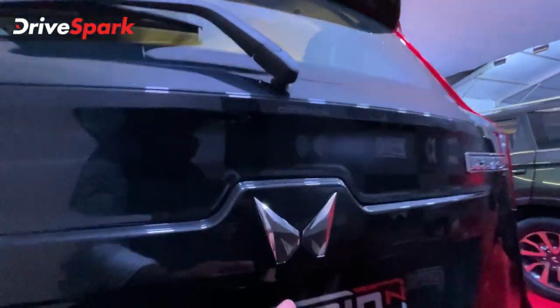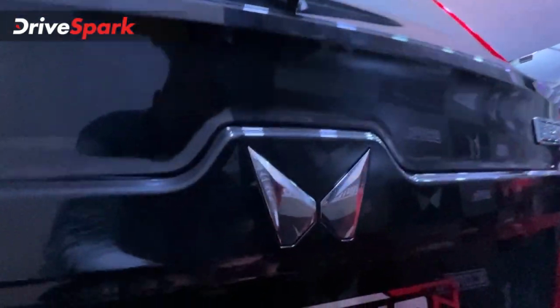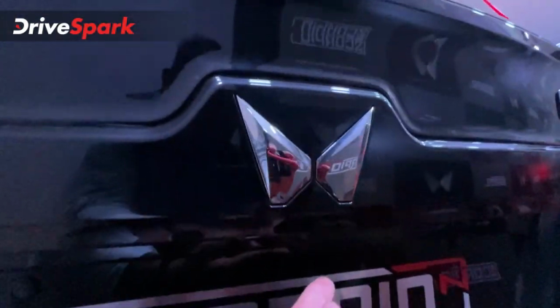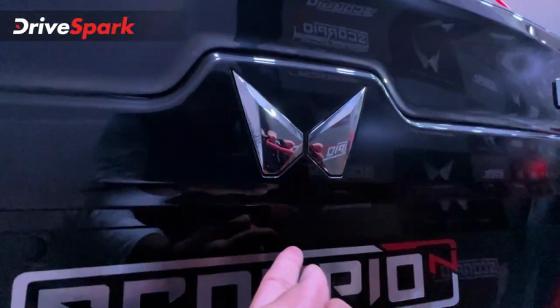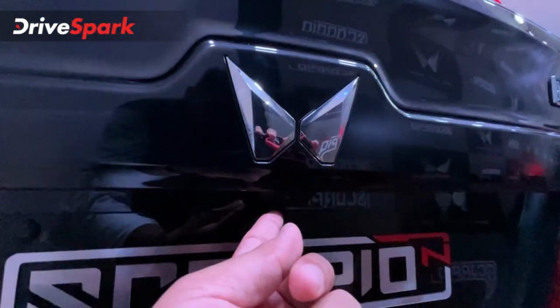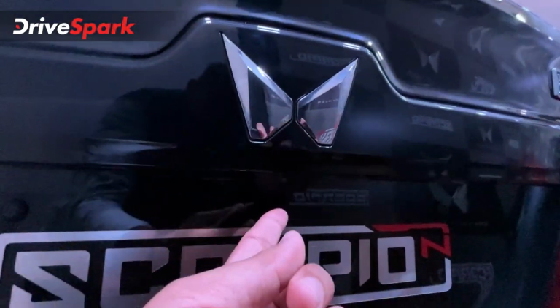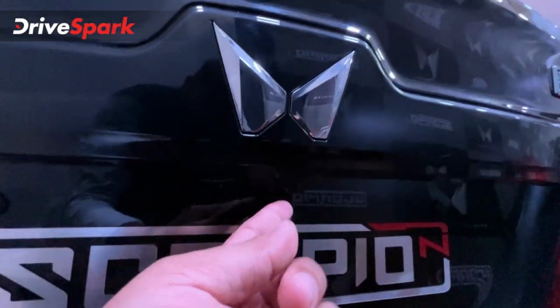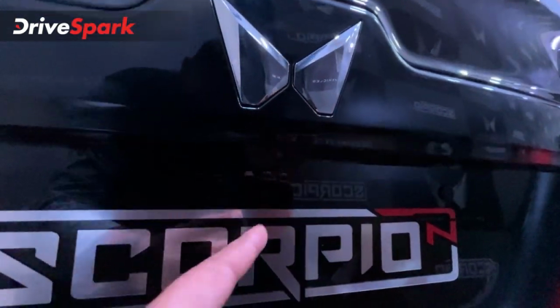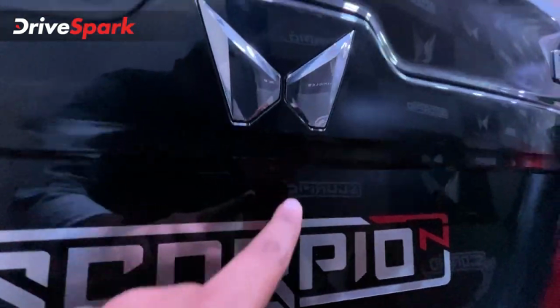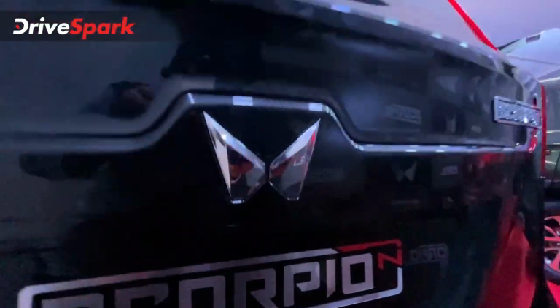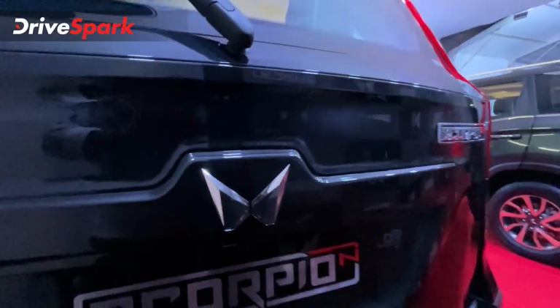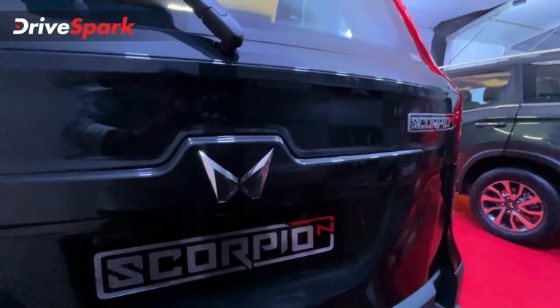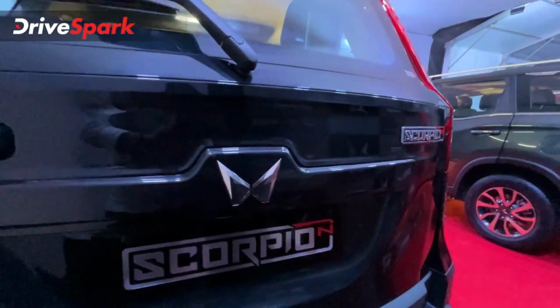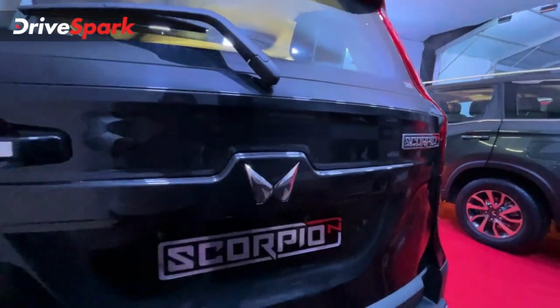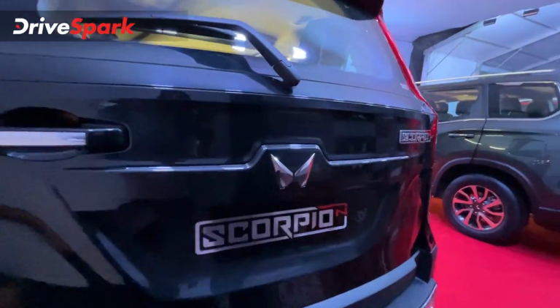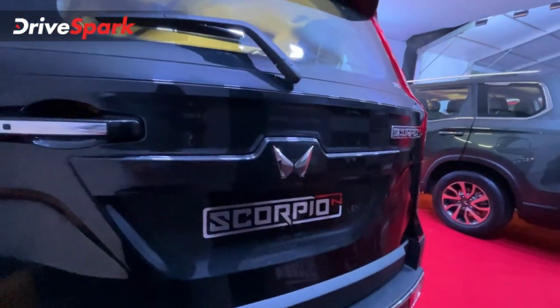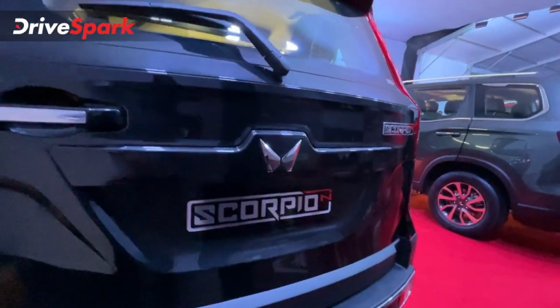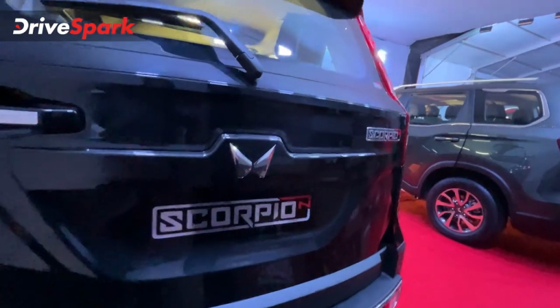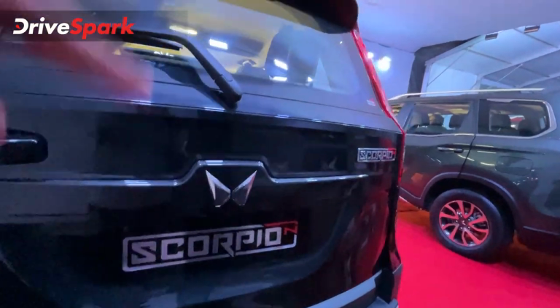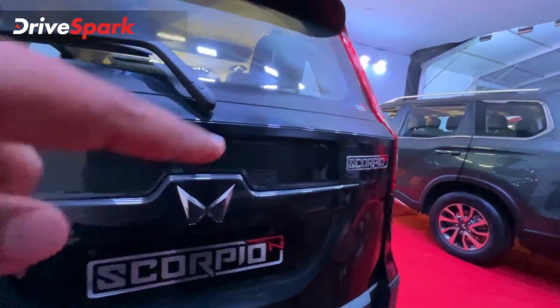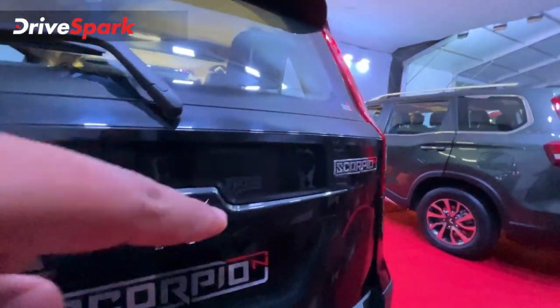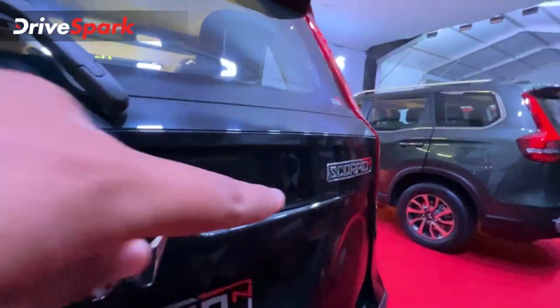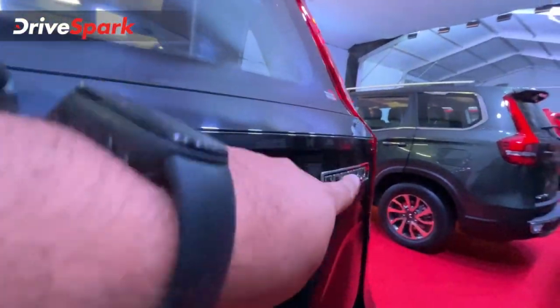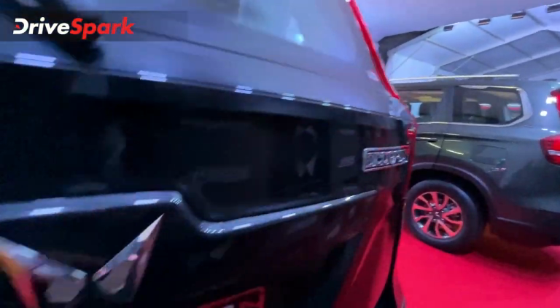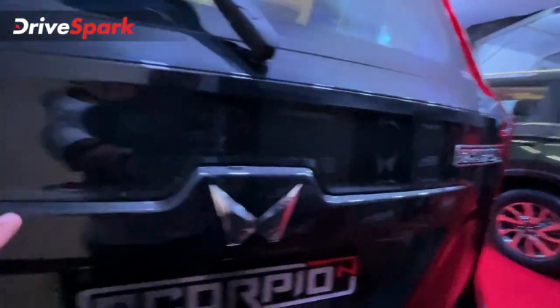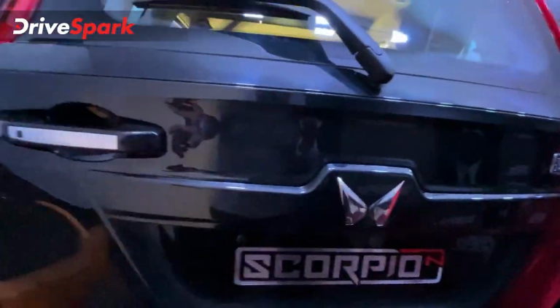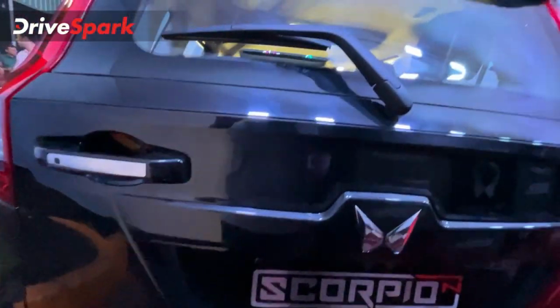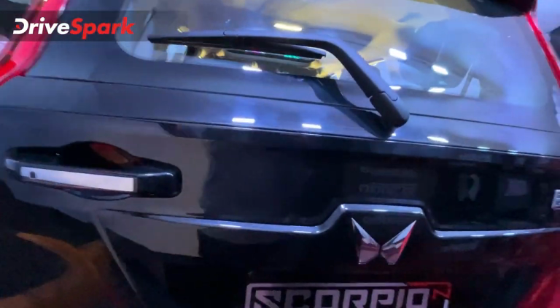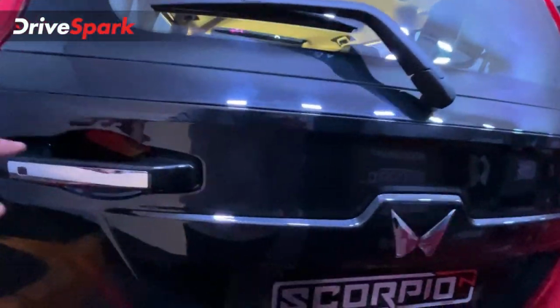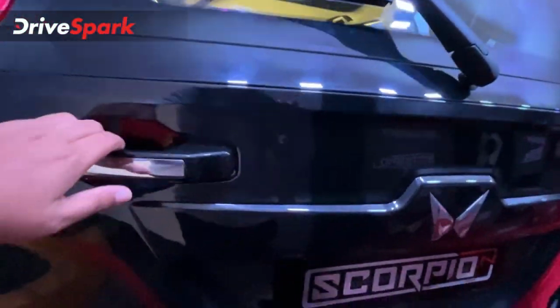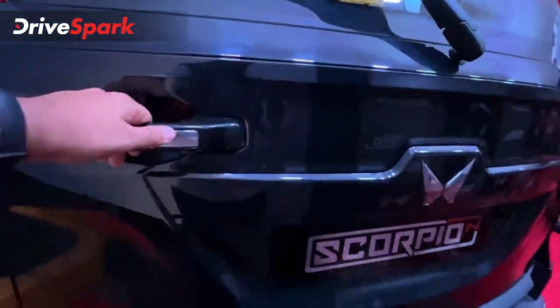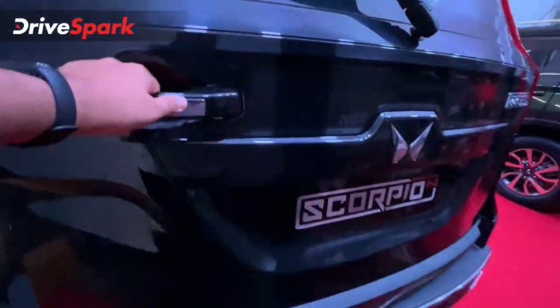At the rear you have a parking camera. You can also find a Scorpion badge and a boot face.